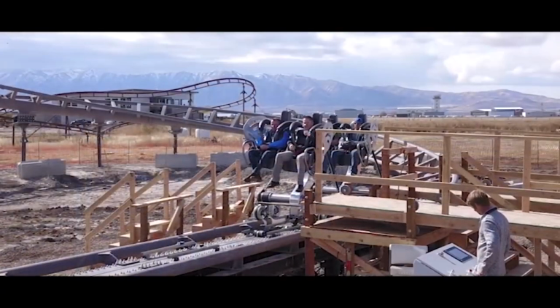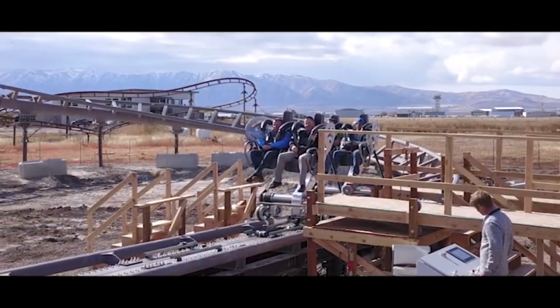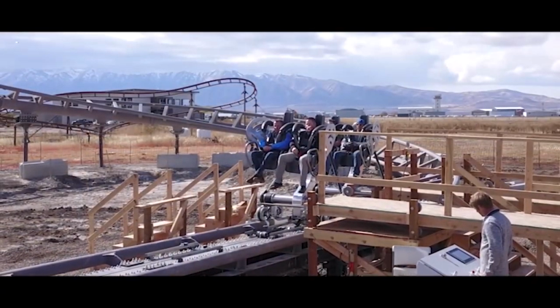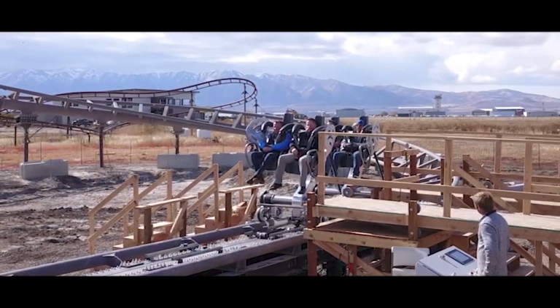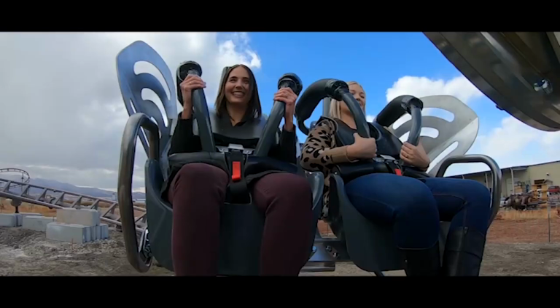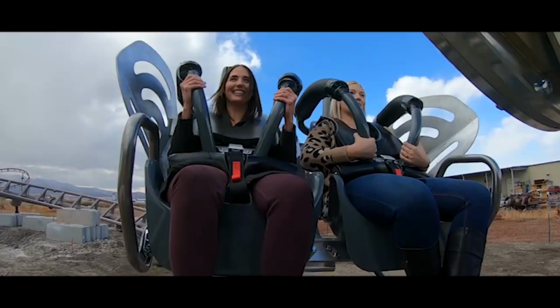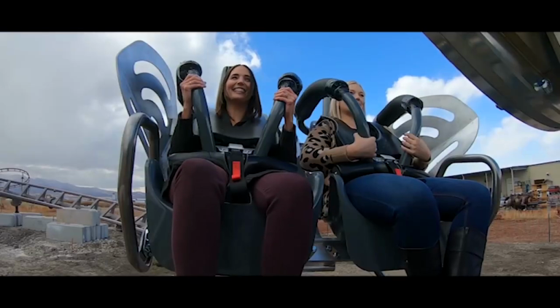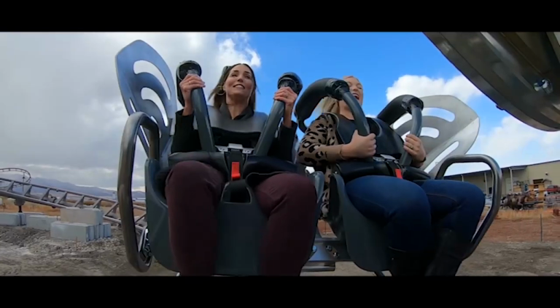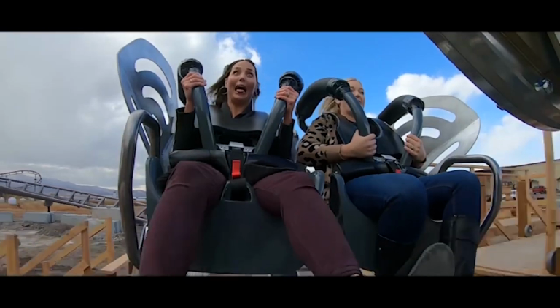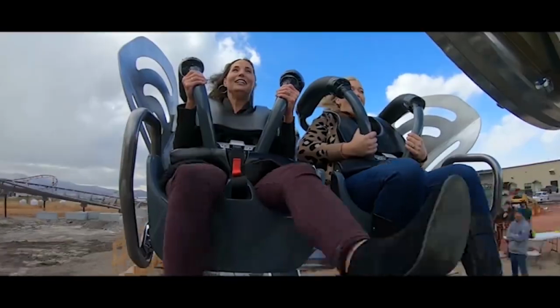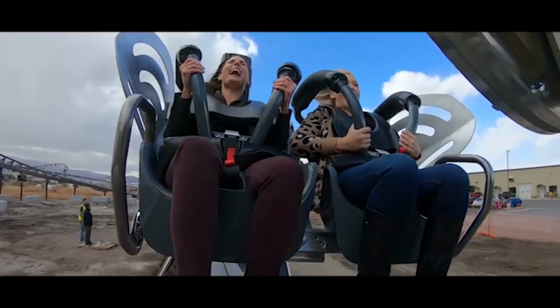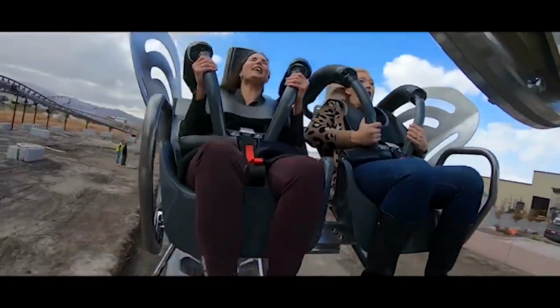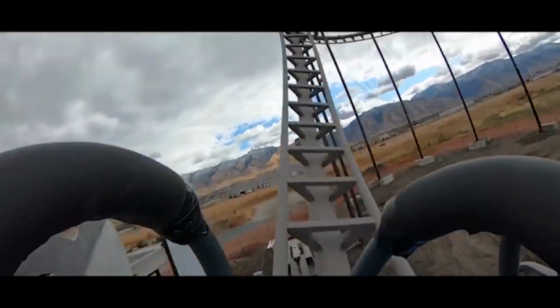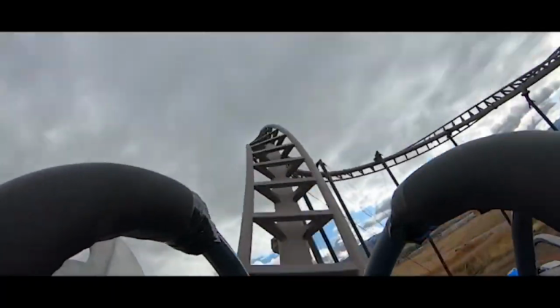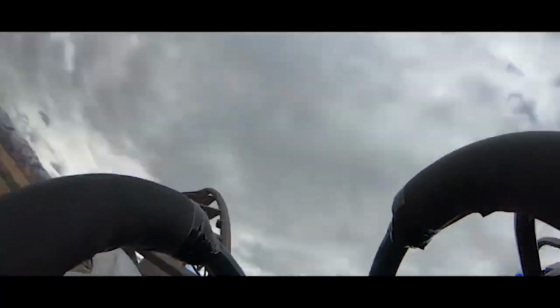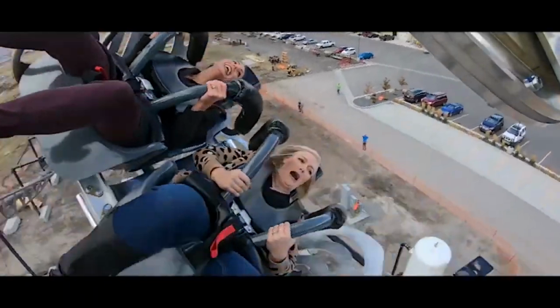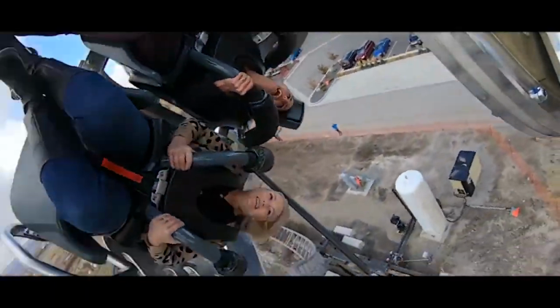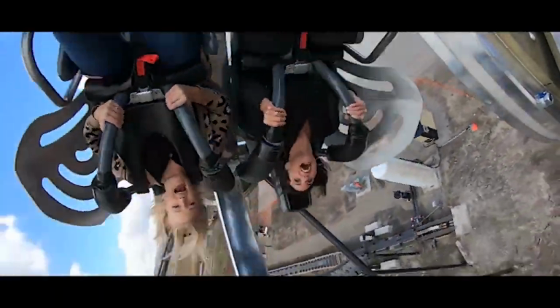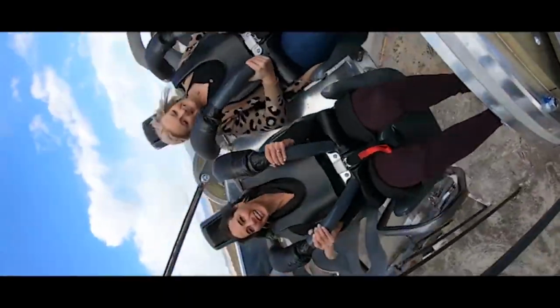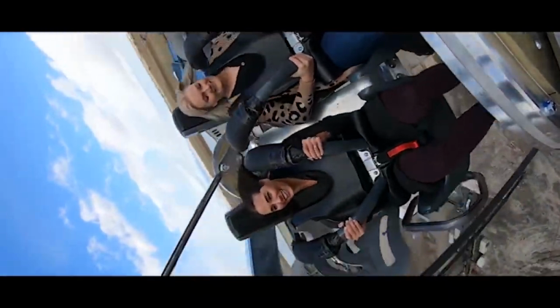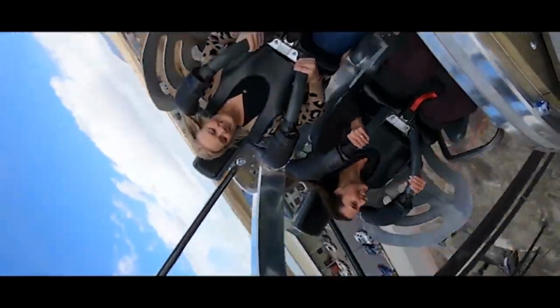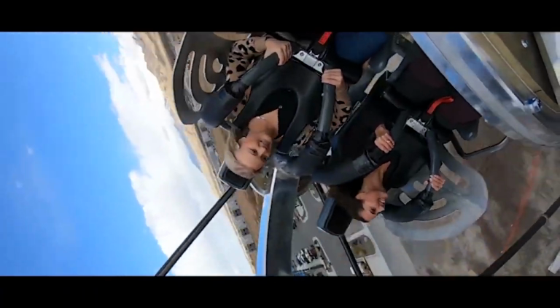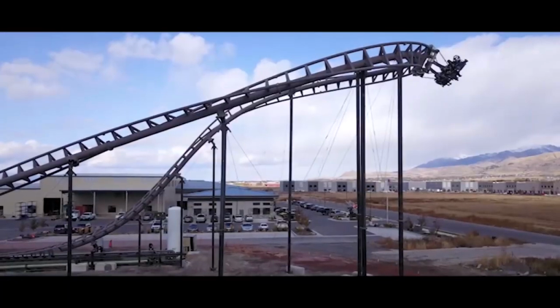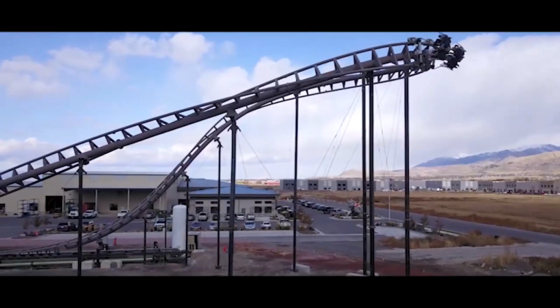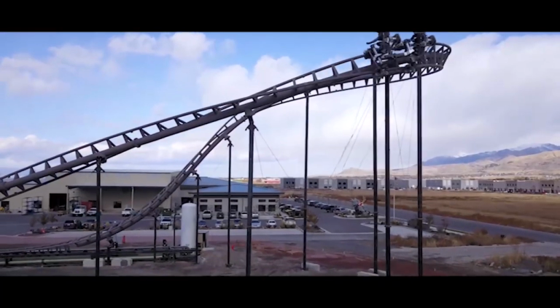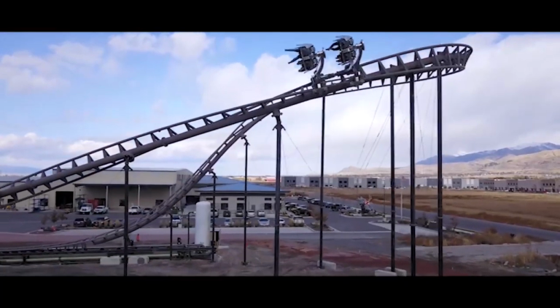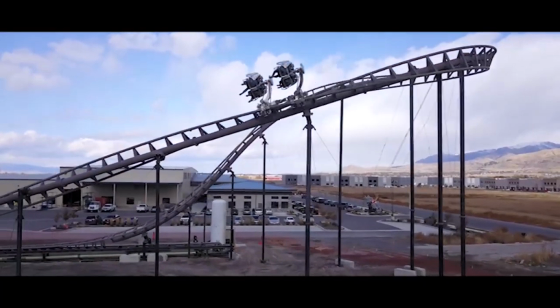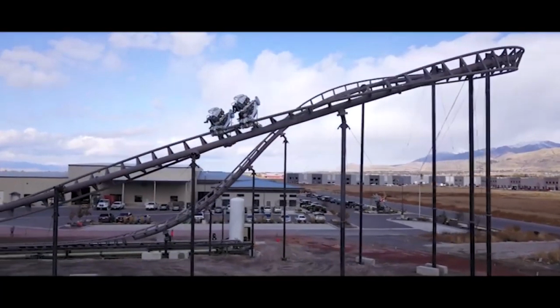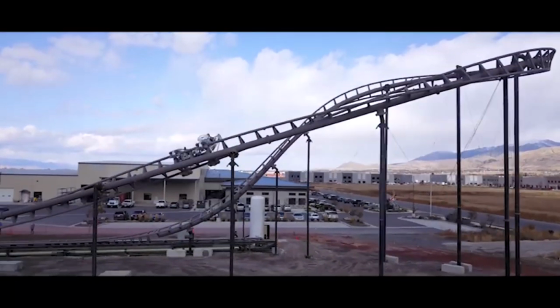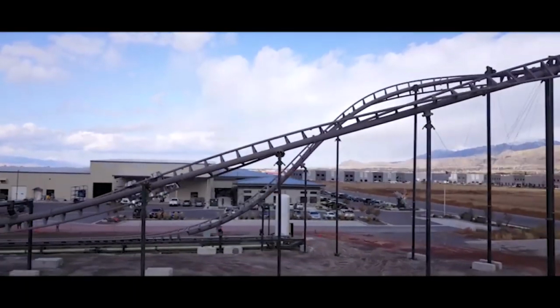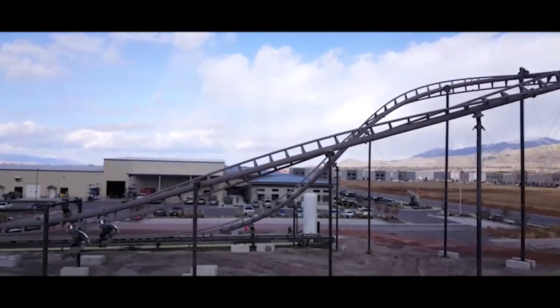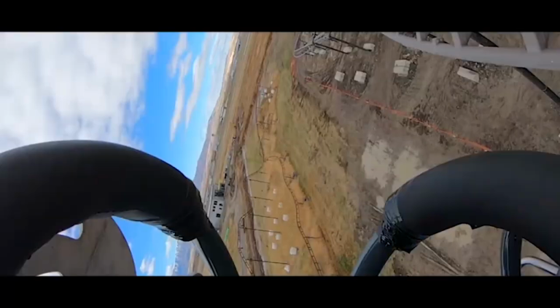I don't know exactly how marketable these coasters will be either. With only one FreeFly ever opening, which was 10 years ago at this point, and the AXS model being somewhat similar and having a low capacity as well, I don't exactly predict a lot of parks being very willing to invest in something like this.